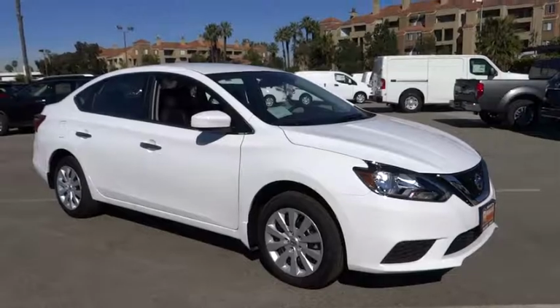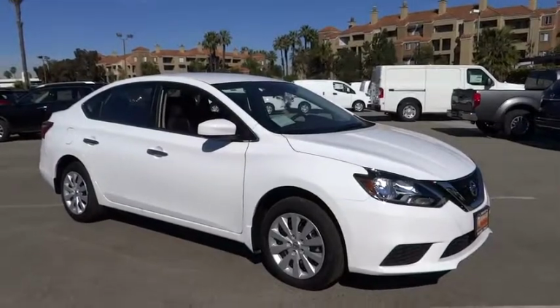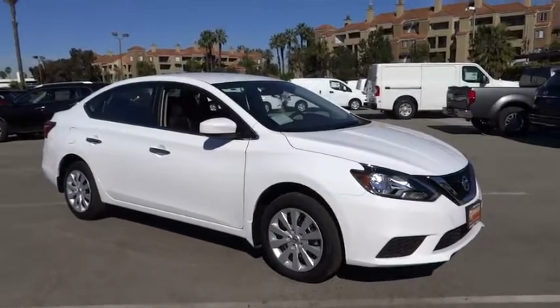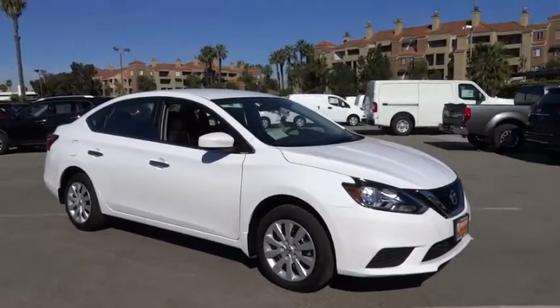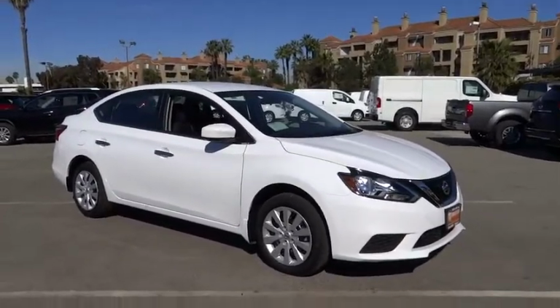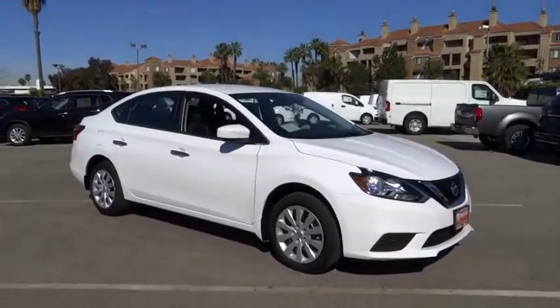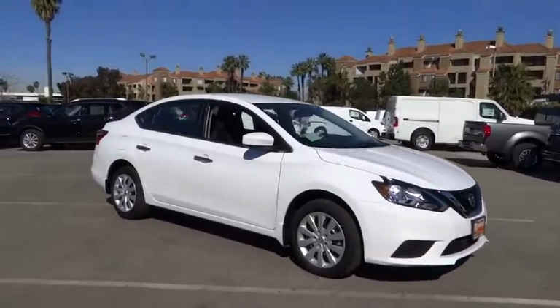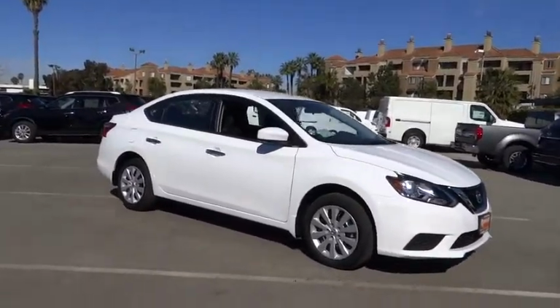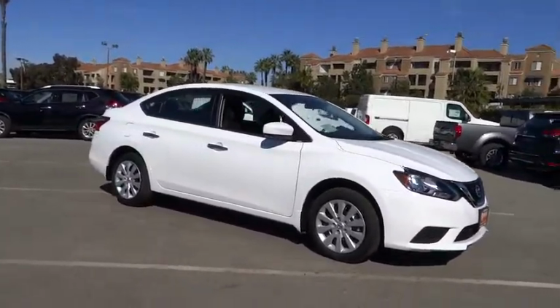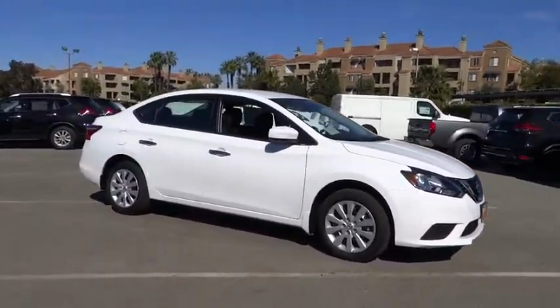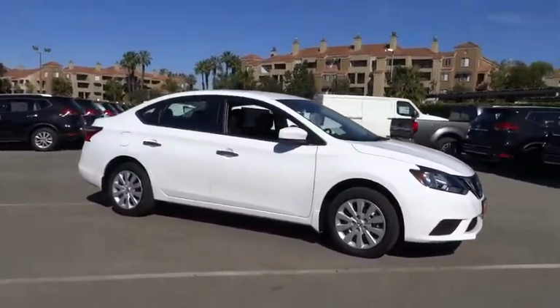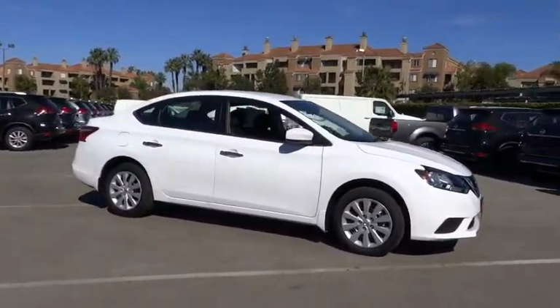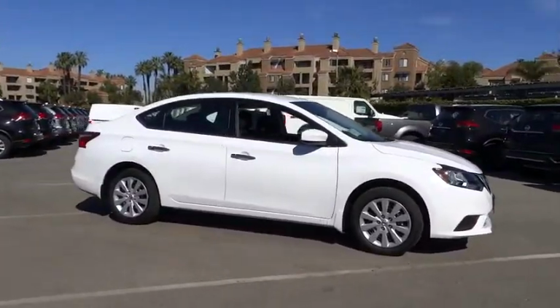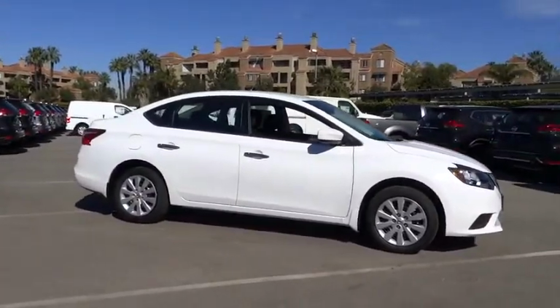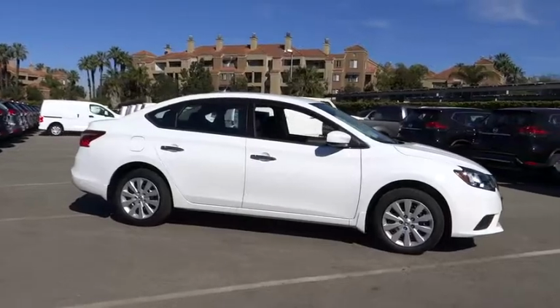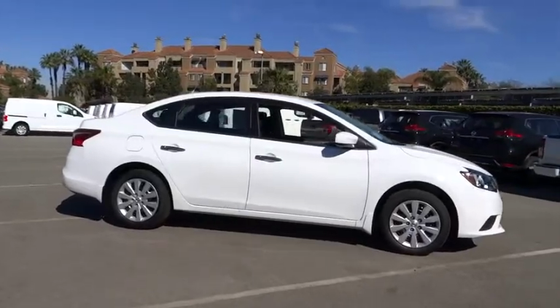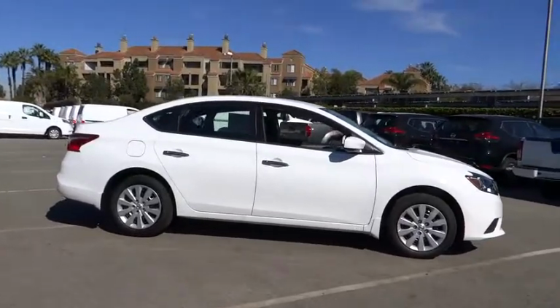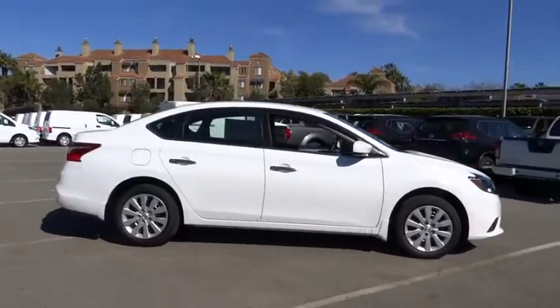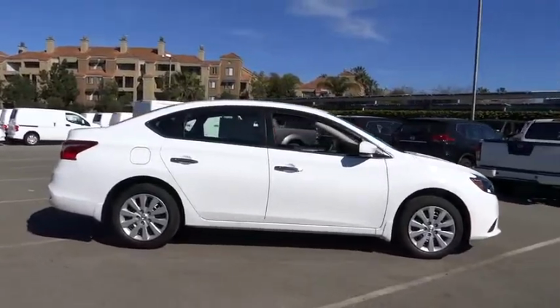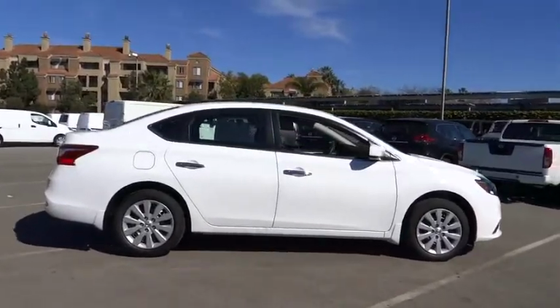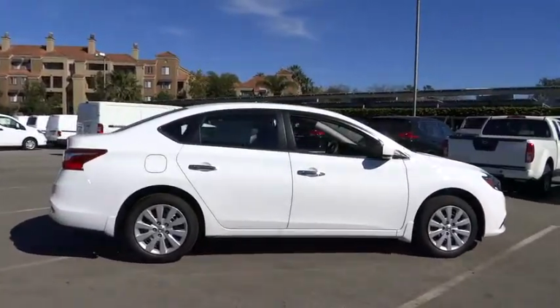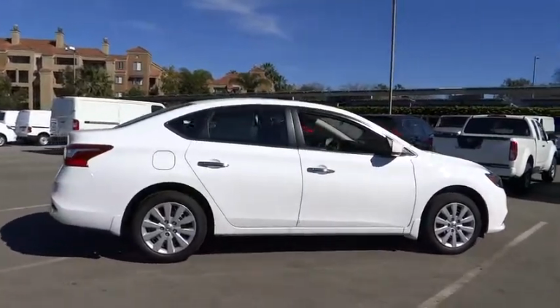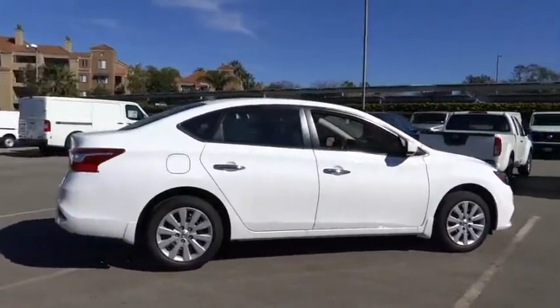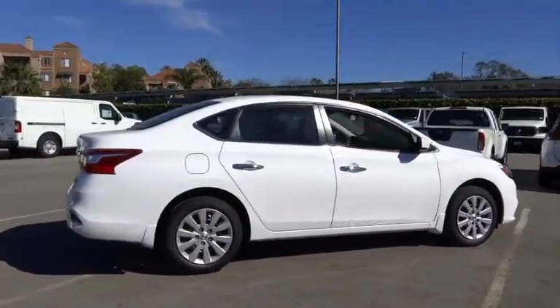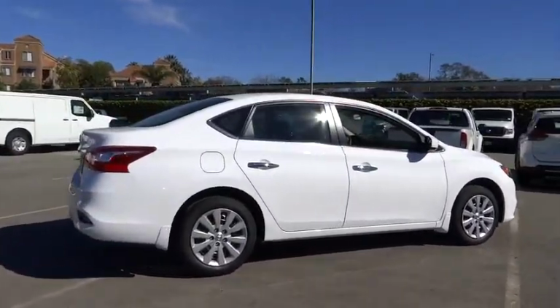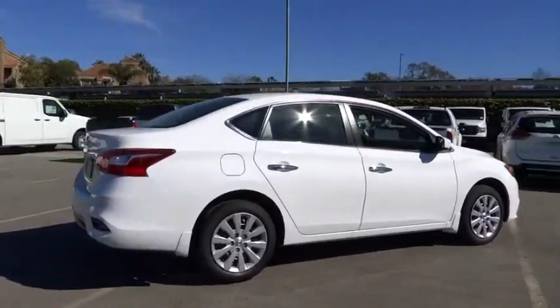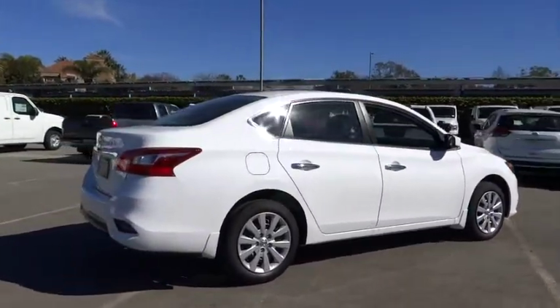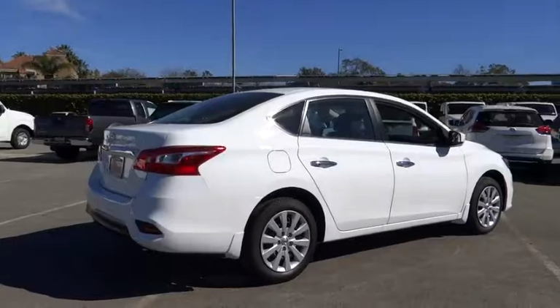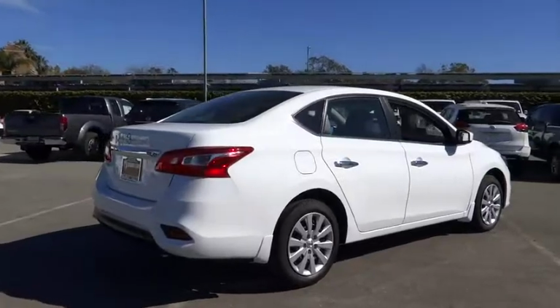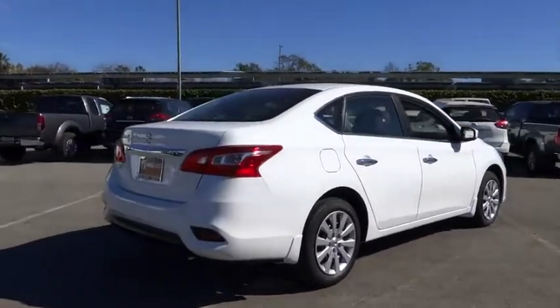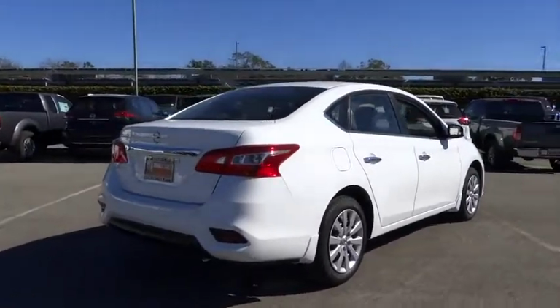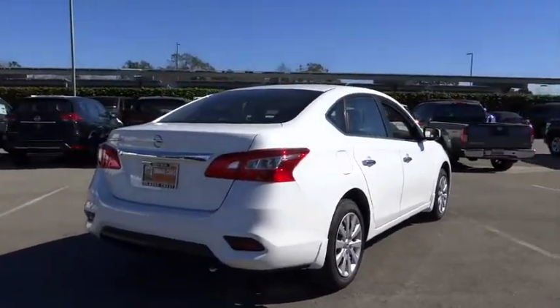2017 Sentra. With its spacious and versatile interior and stellar fuel efficiency, the Nissan Sentra is the obvious choice for anyone who wants to enjoy a stylish and comfortable ride.